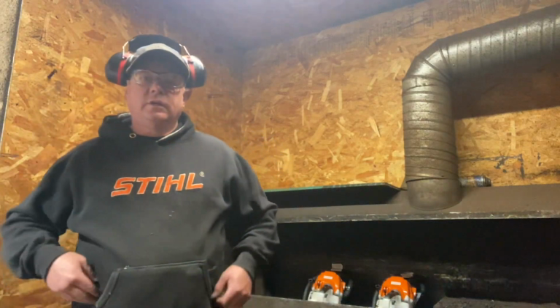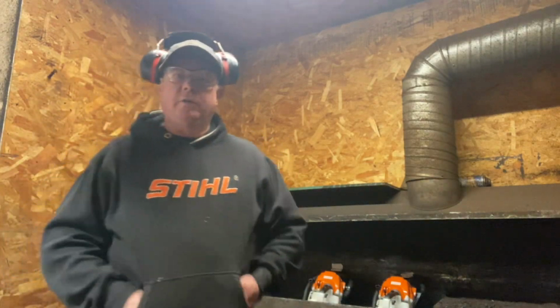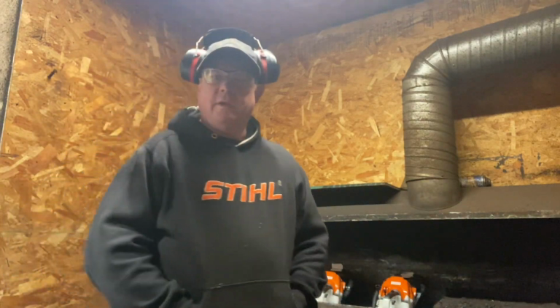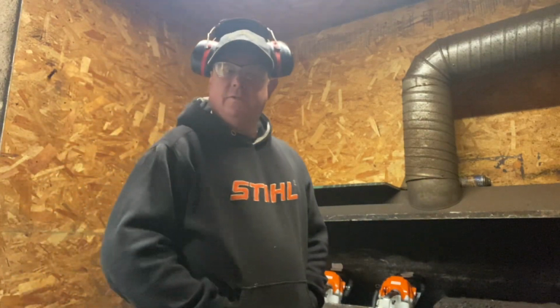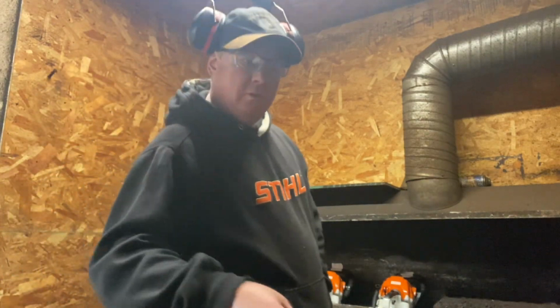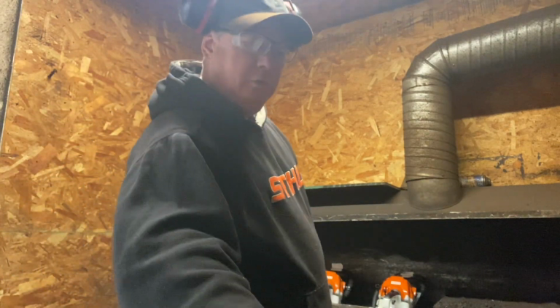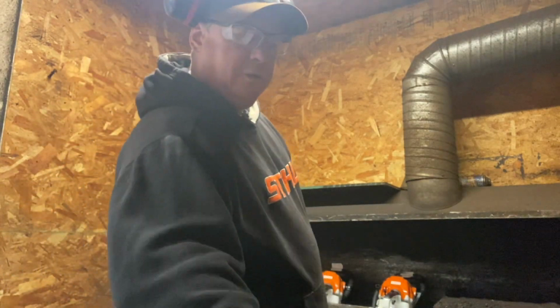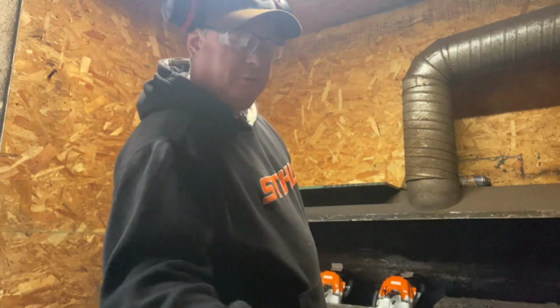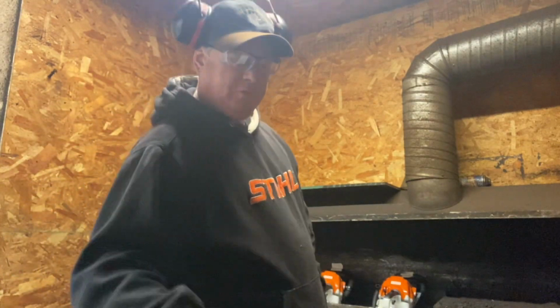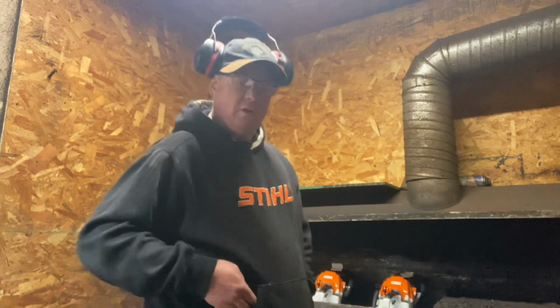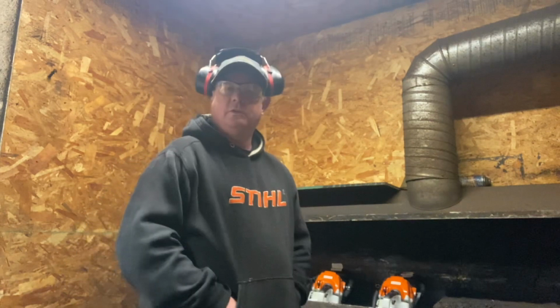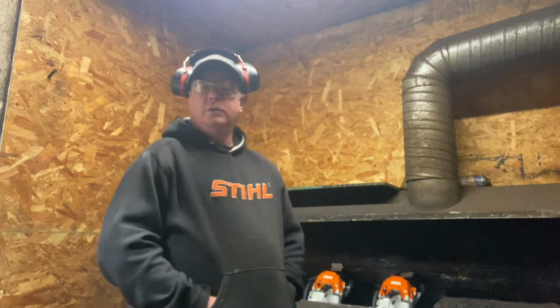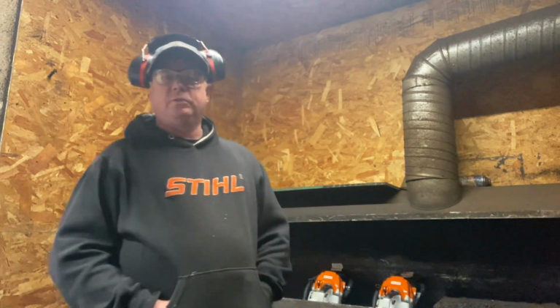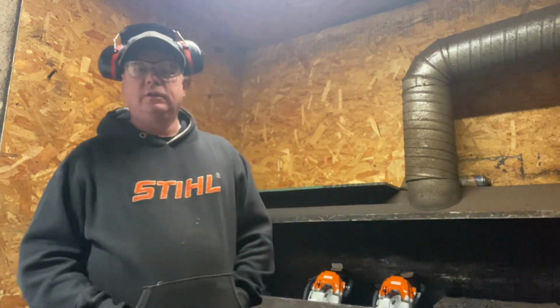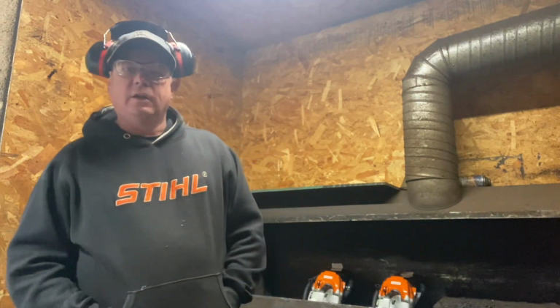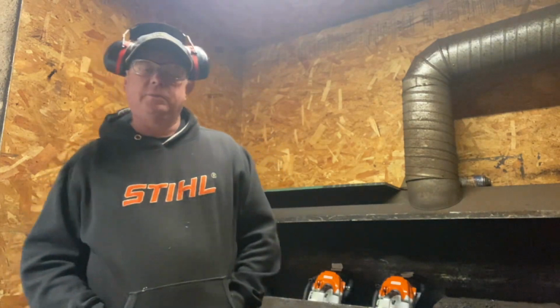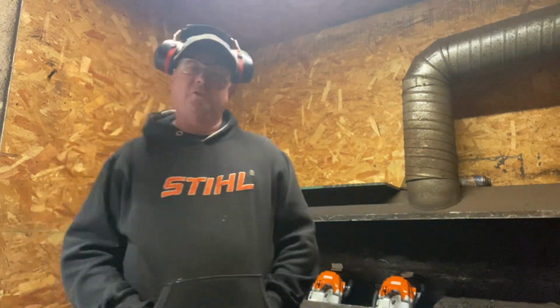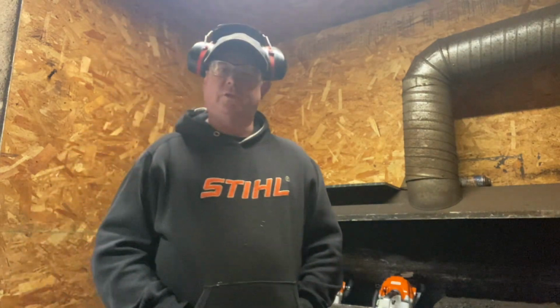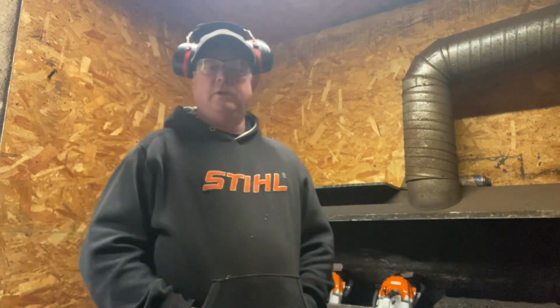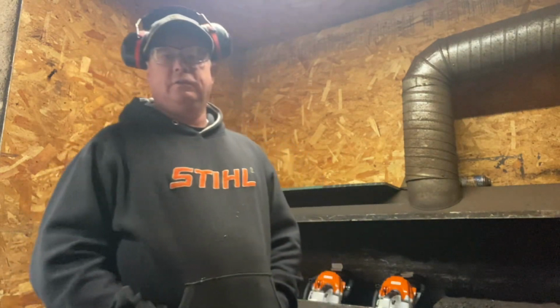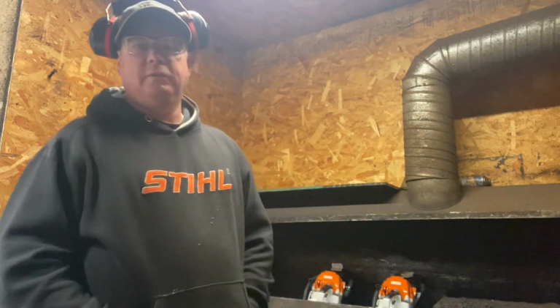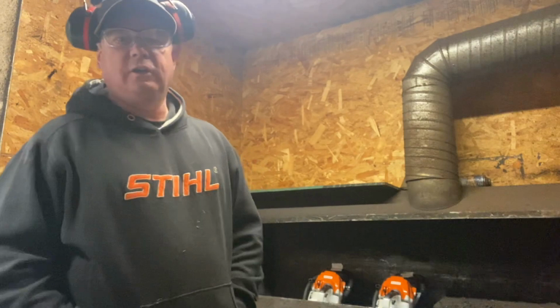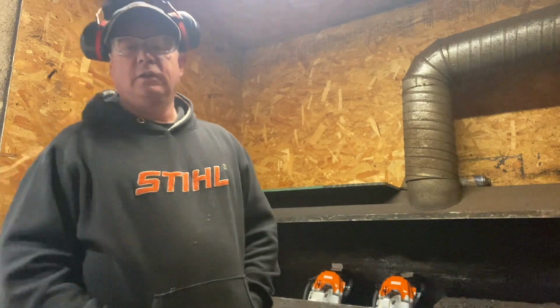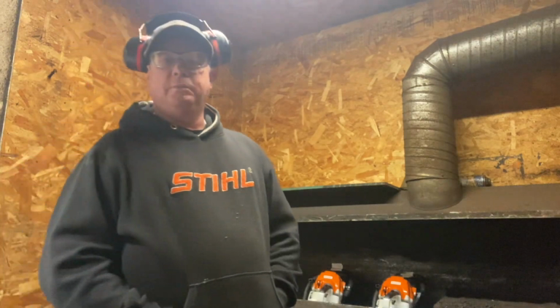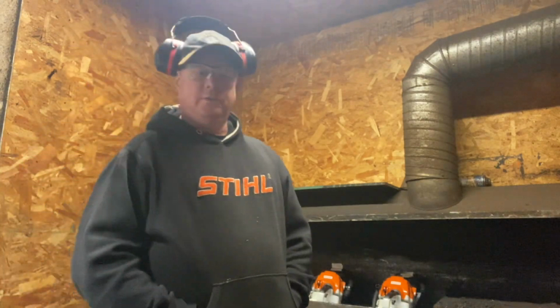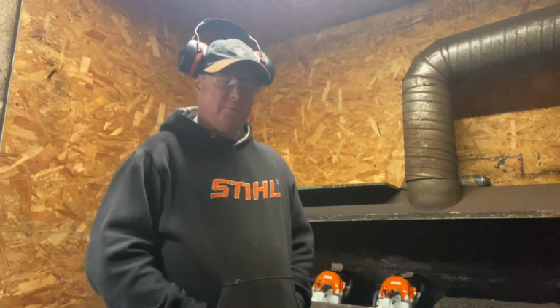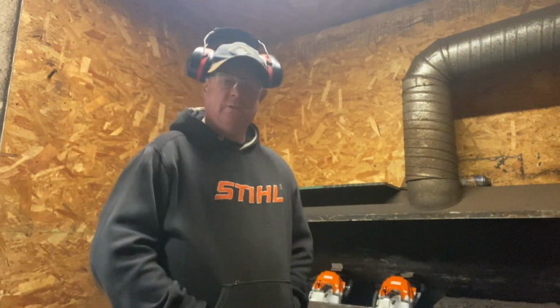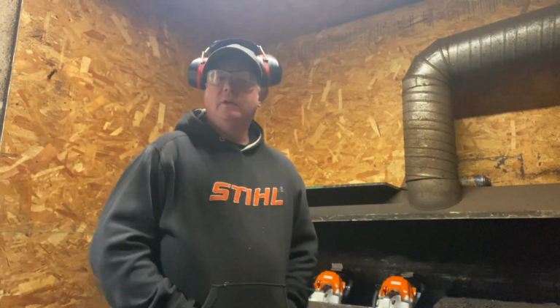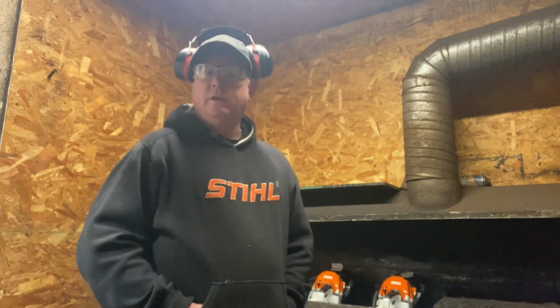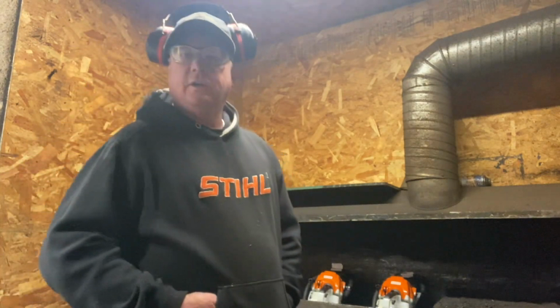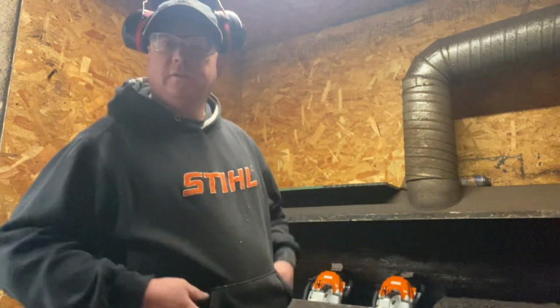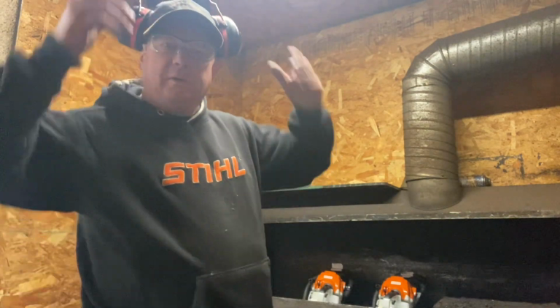Hey, Ryan Pager from Old Earth Arborist — St. Joe's, New Brunswick. We got a couple of MS-261s here for you, ready to go. I poured them and piped them; they sound pretty good. Let's try them out here.